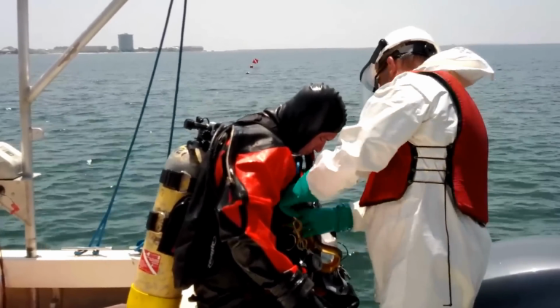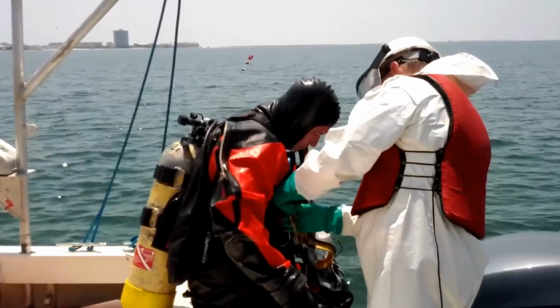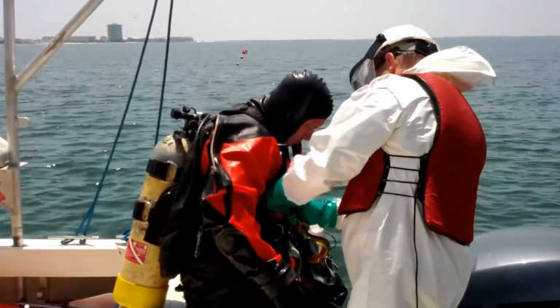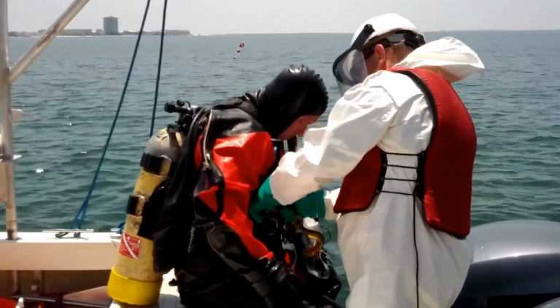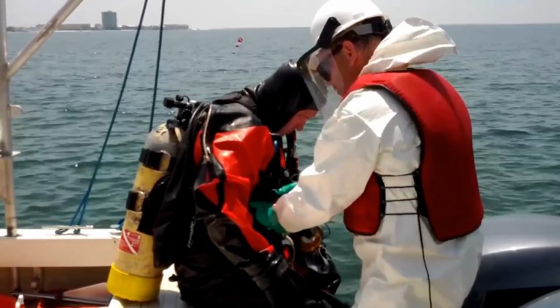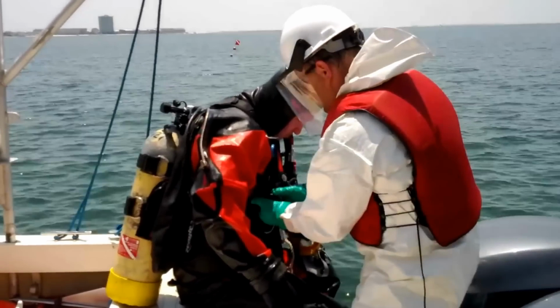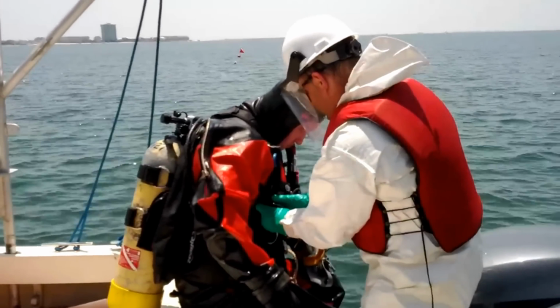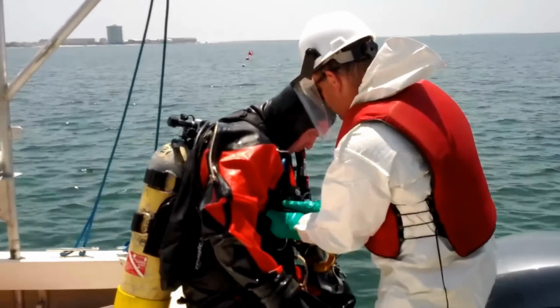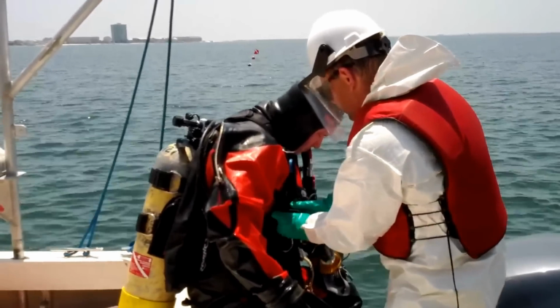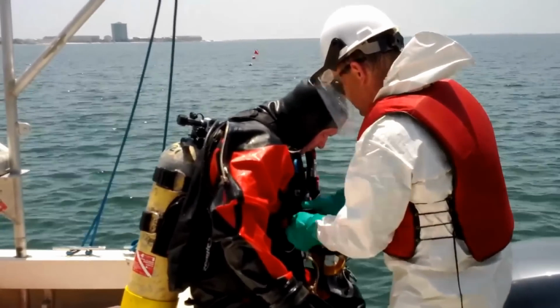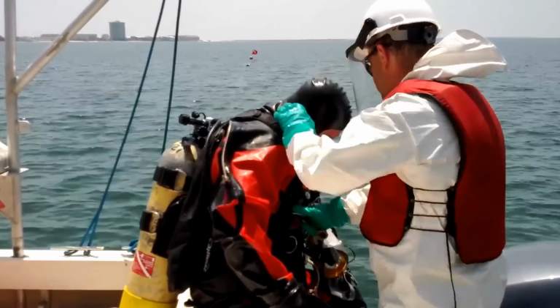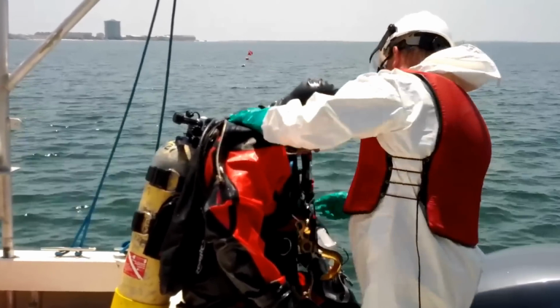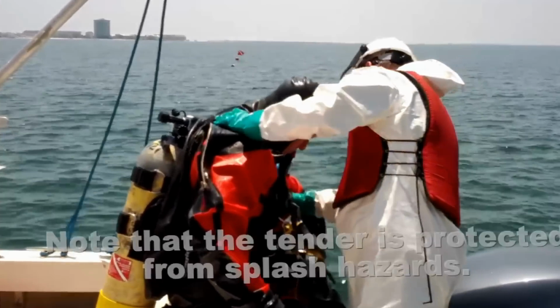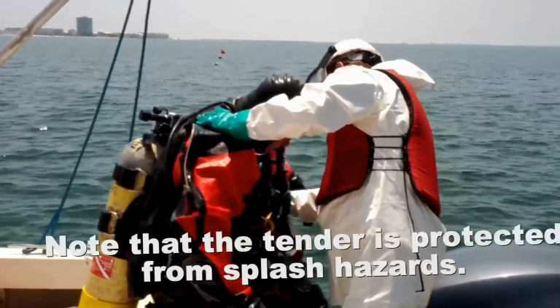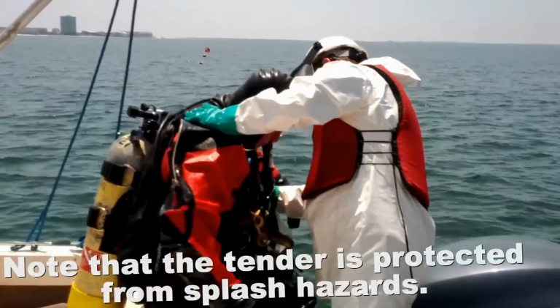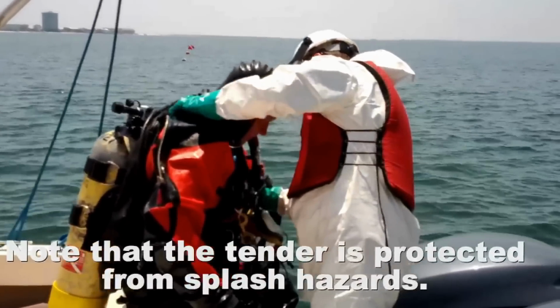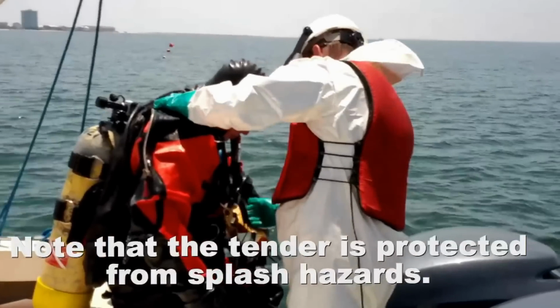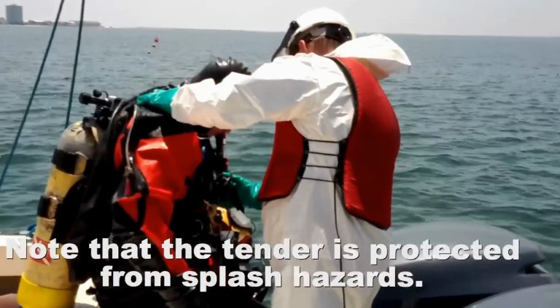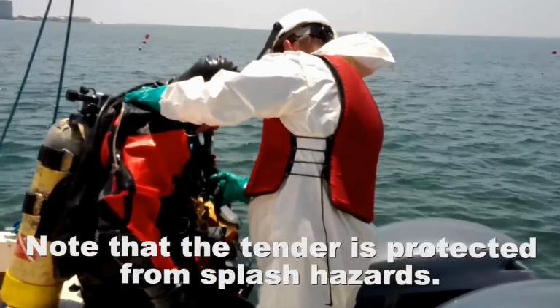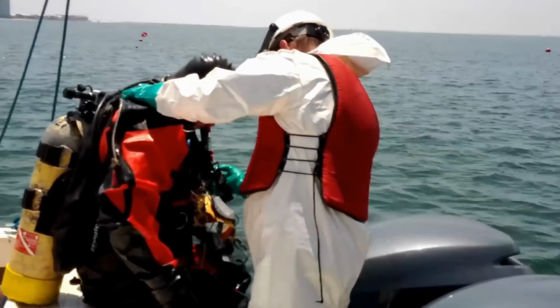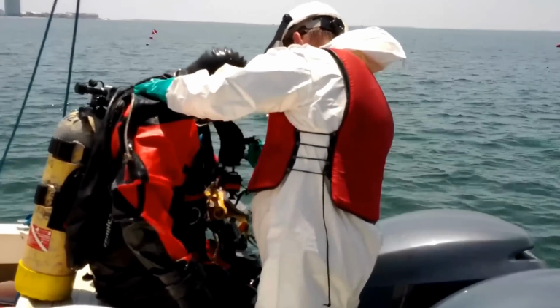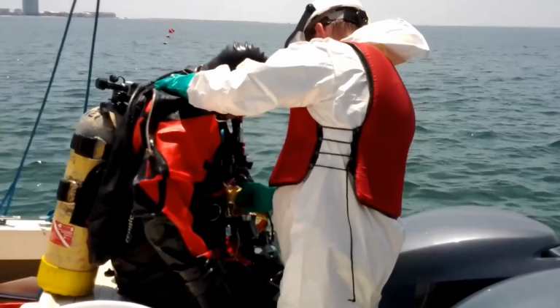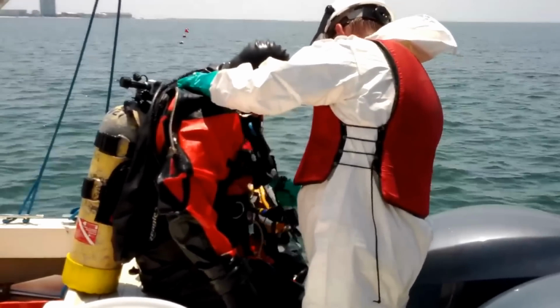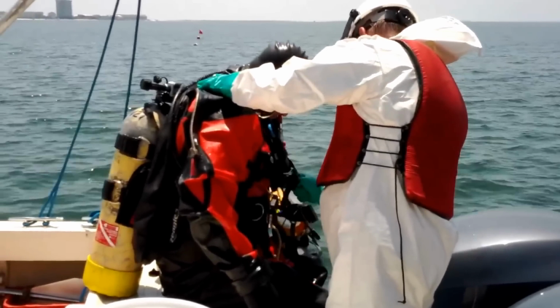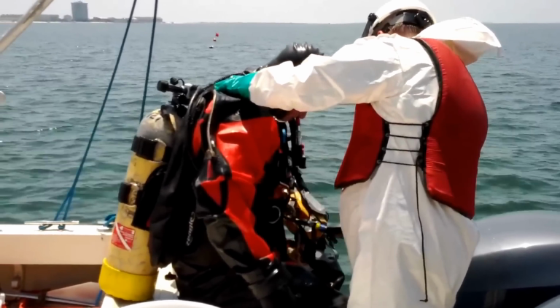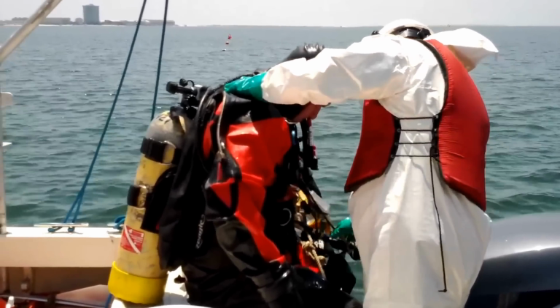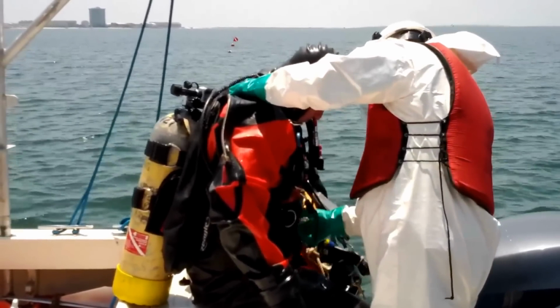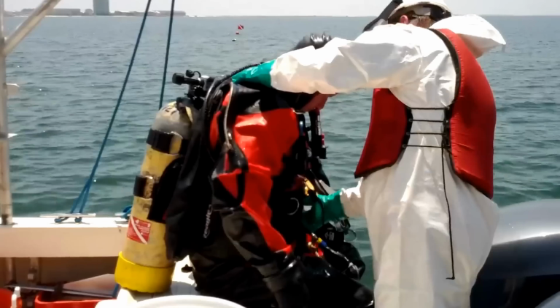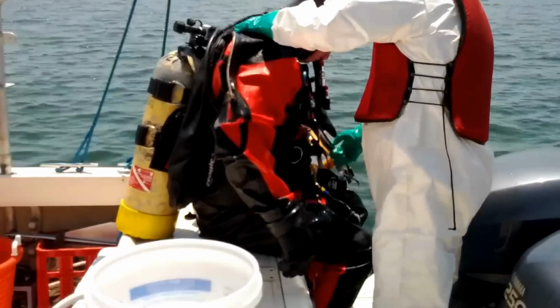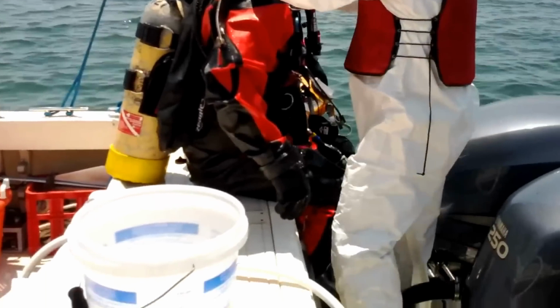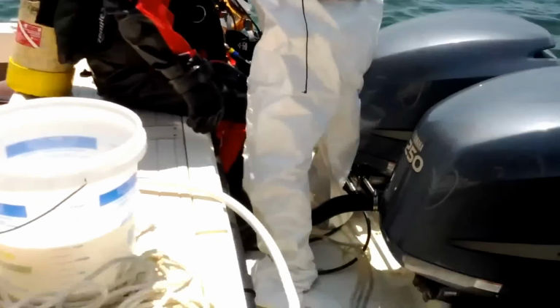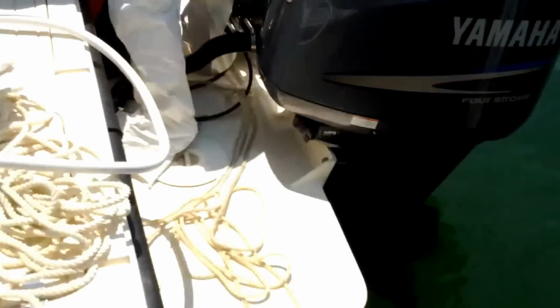Notice the level of protection on the tender who's conducting the decon. The main thing here is some of the splash hazard, so you're not decontaminating other personnel on the vessel.